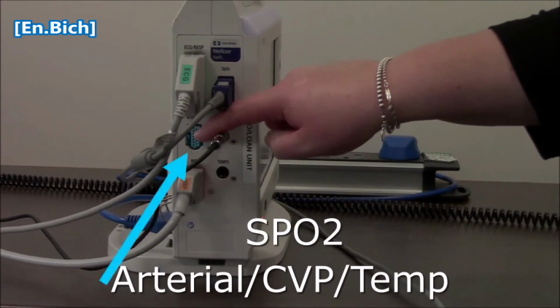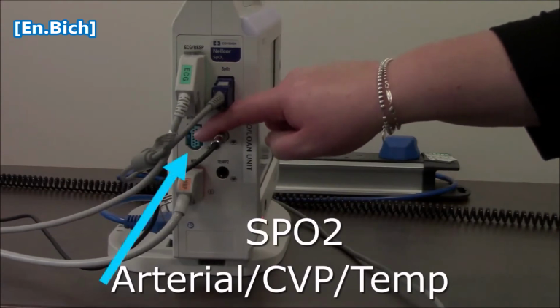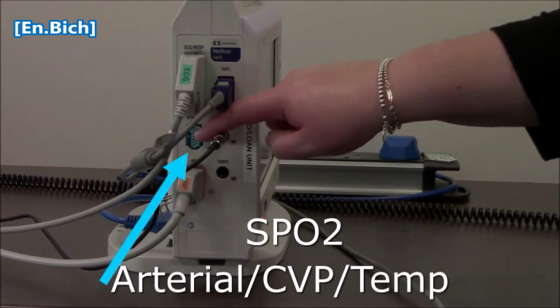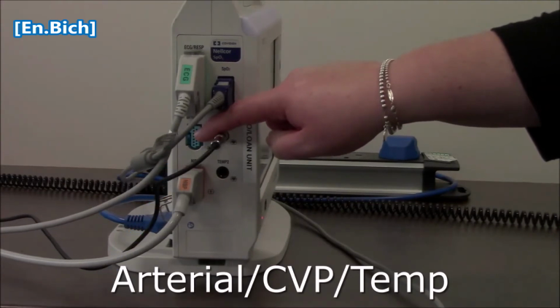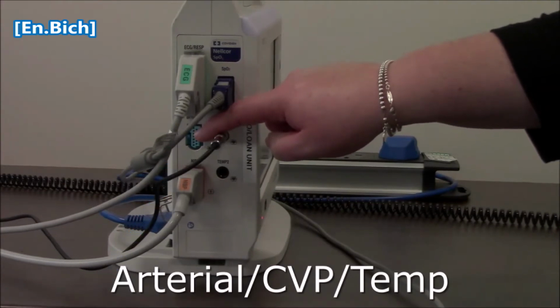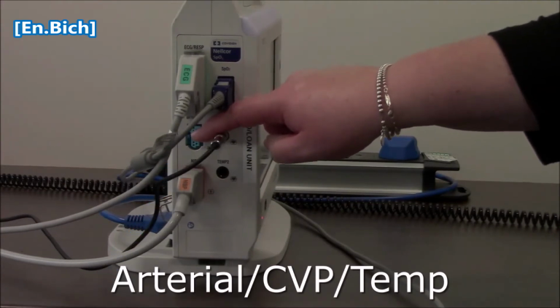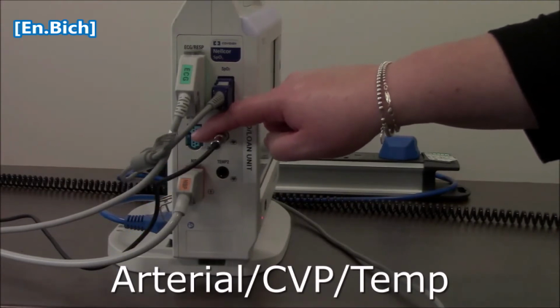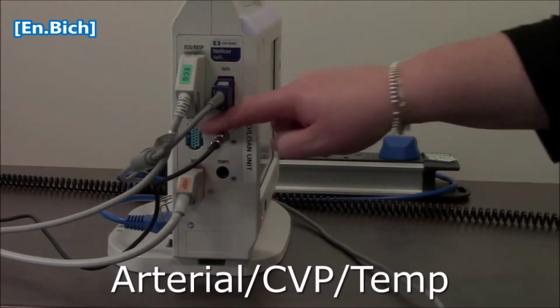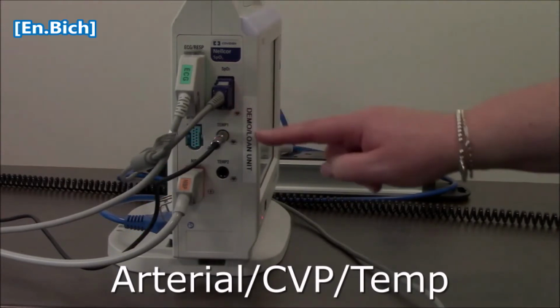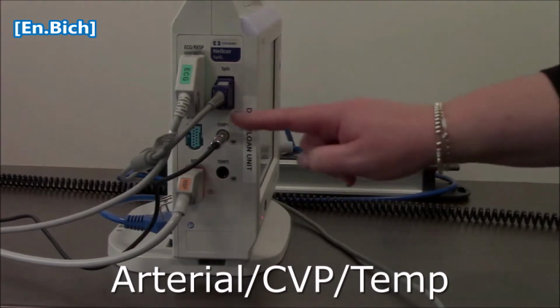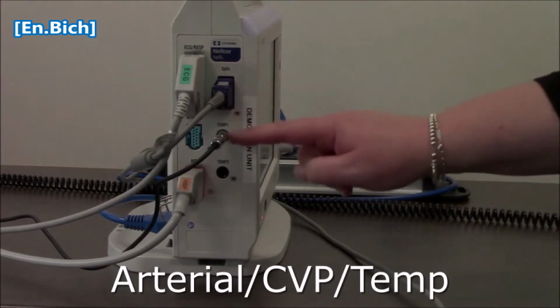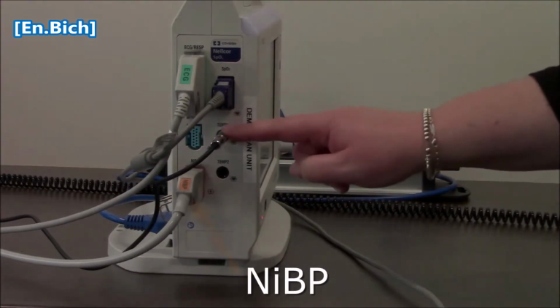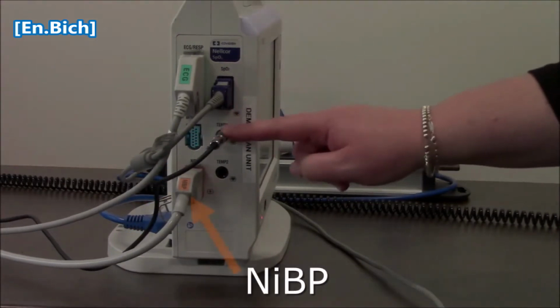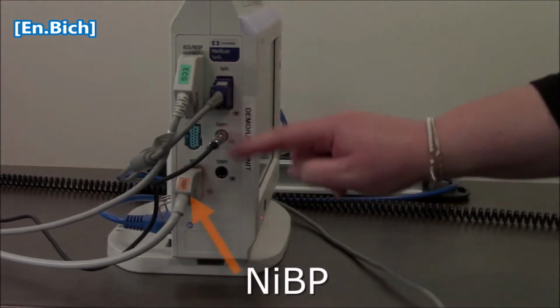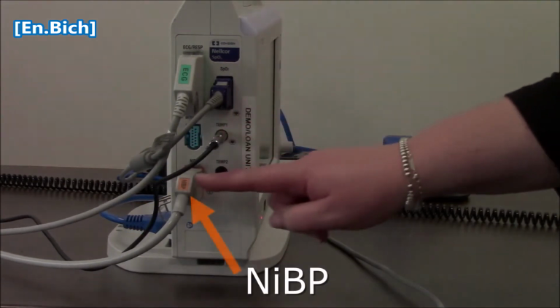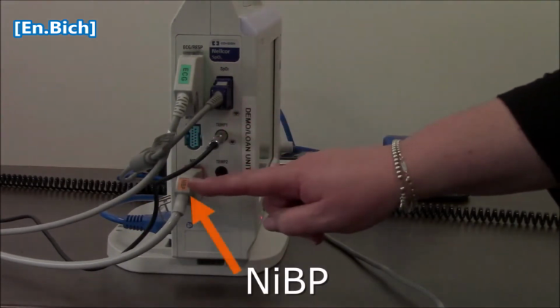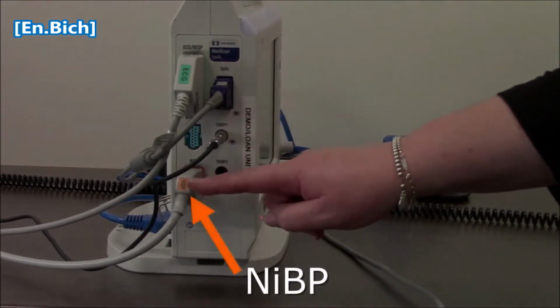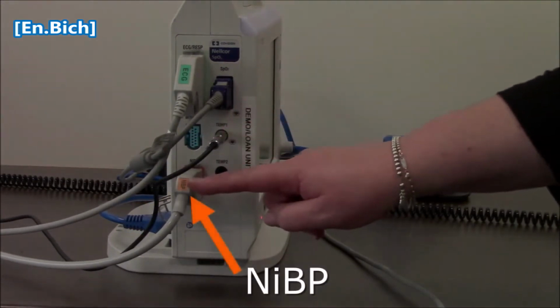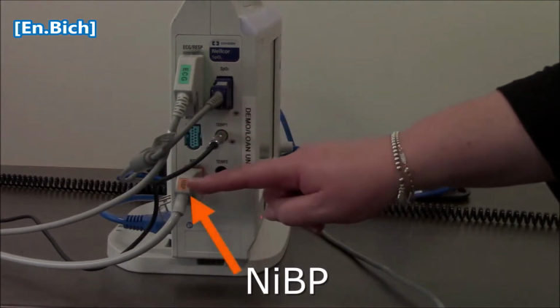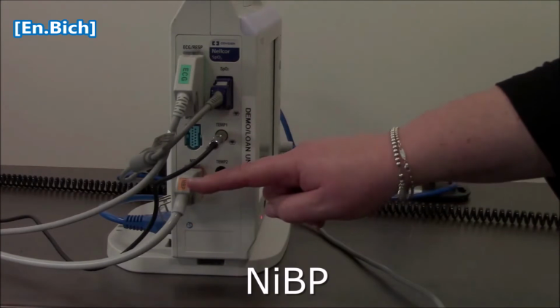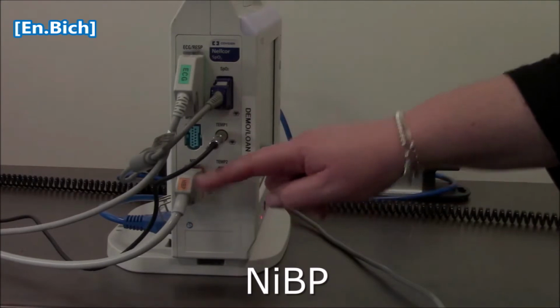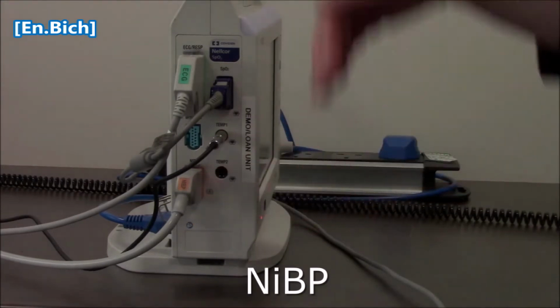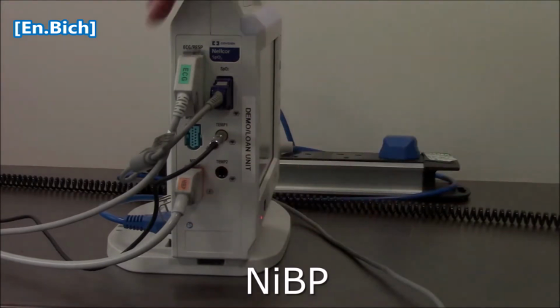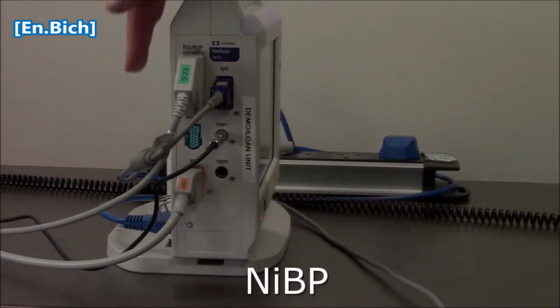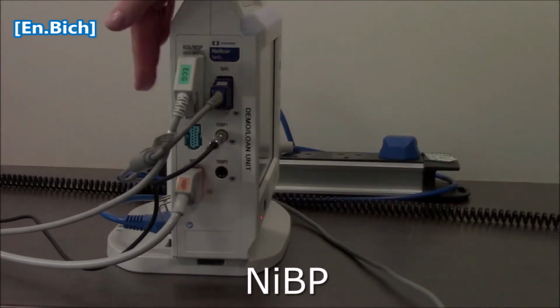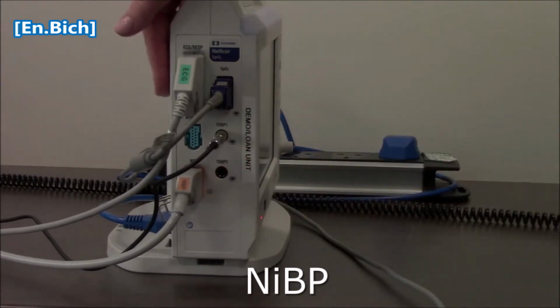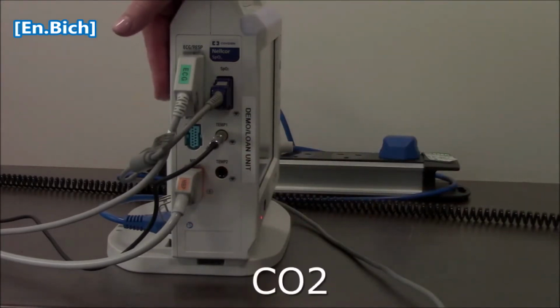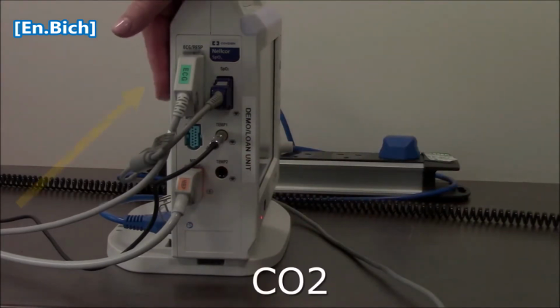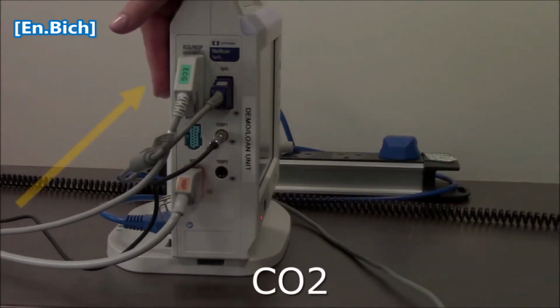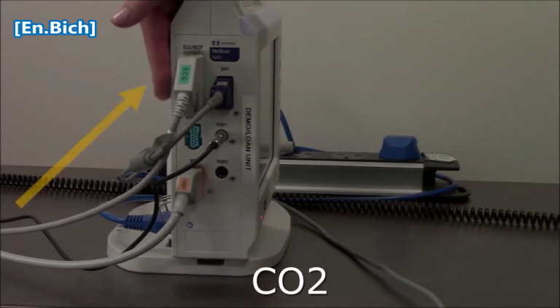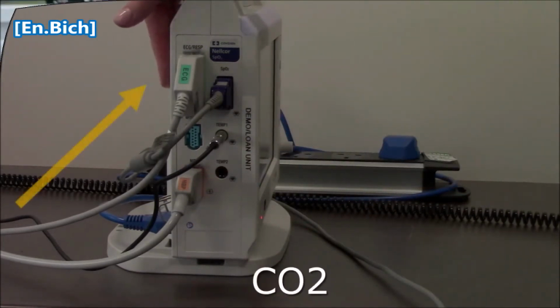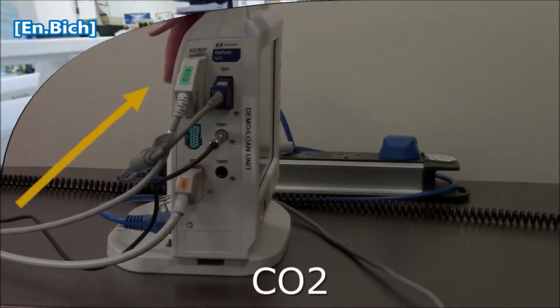Pressure monitoring, CVP, also temperature. This is also a temperature port, non-invasive blood pressure, and some of your monitors may have the CO2 module that will be here.